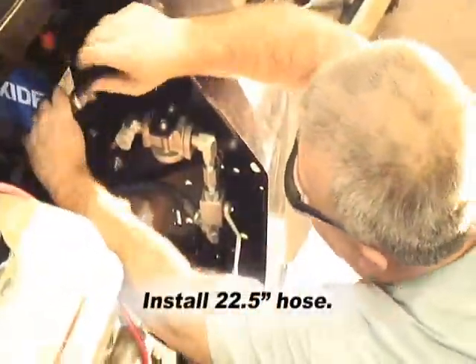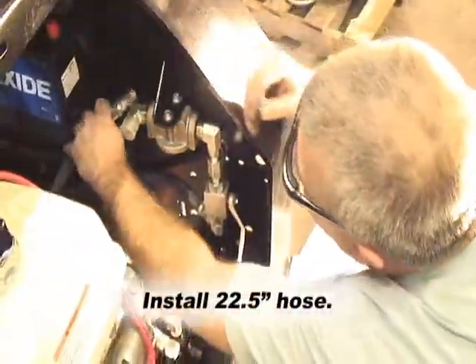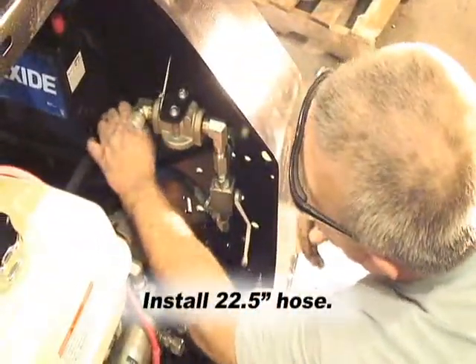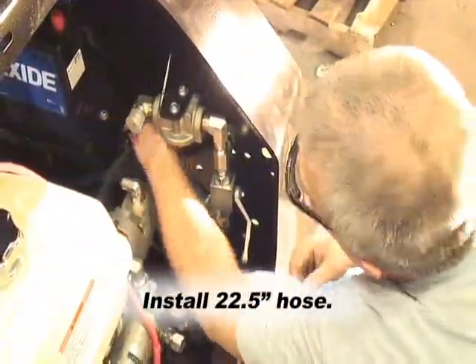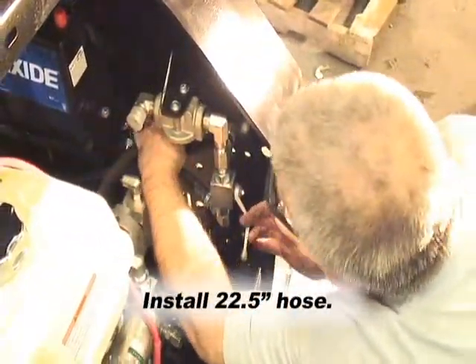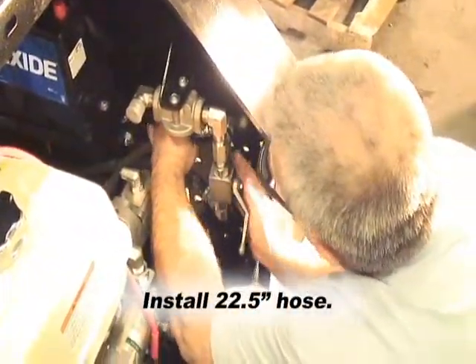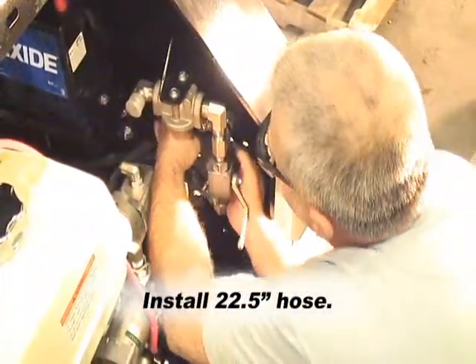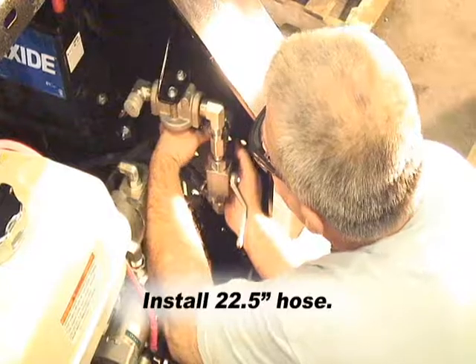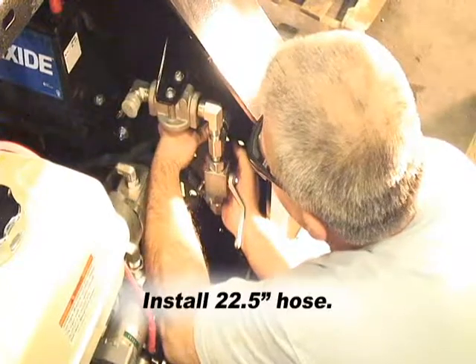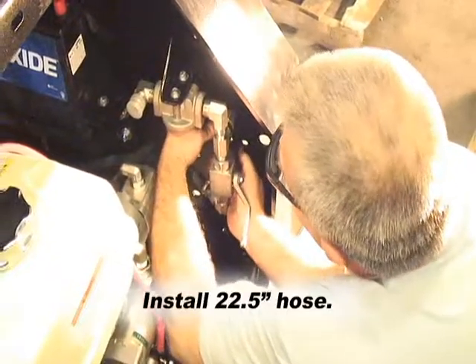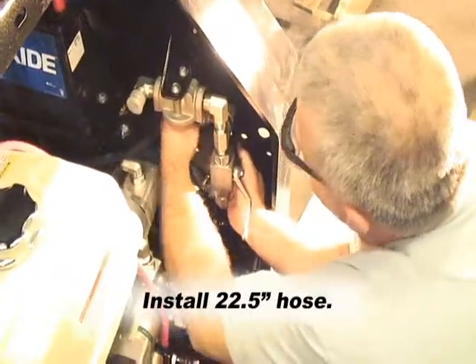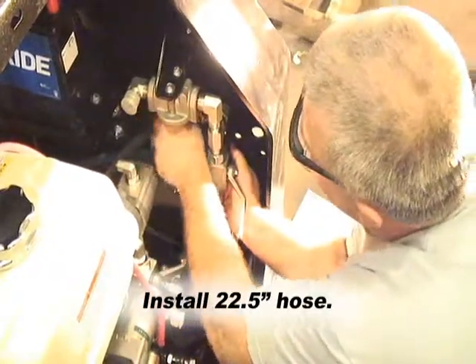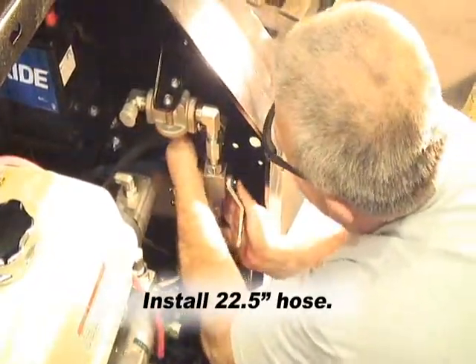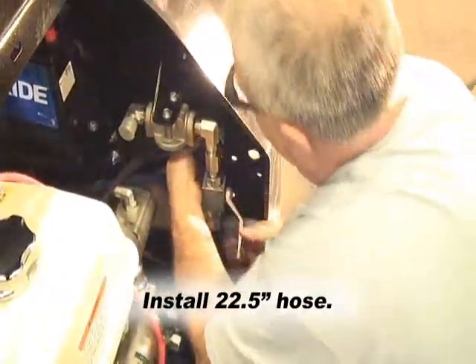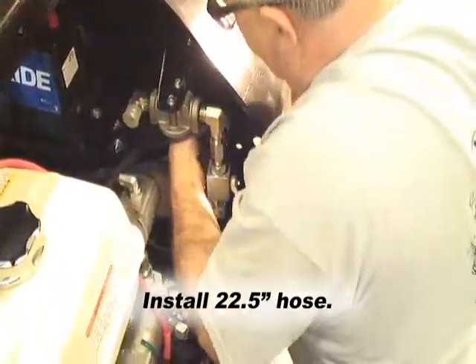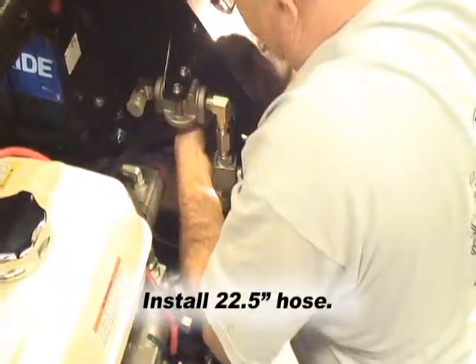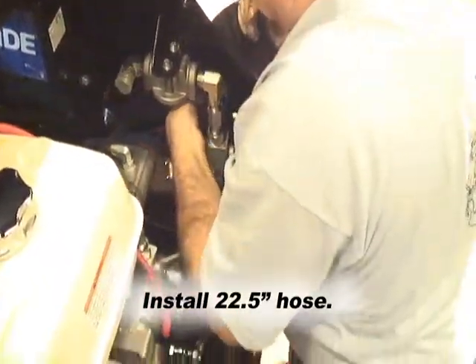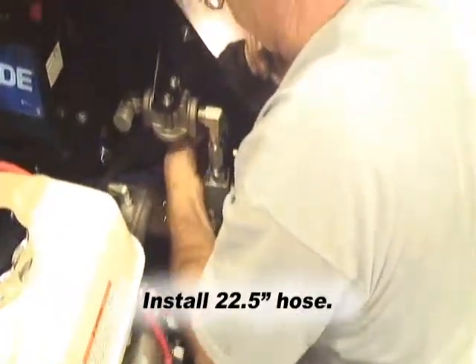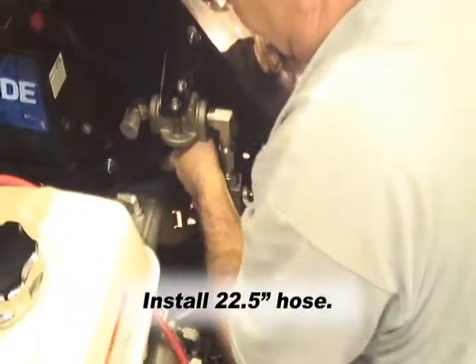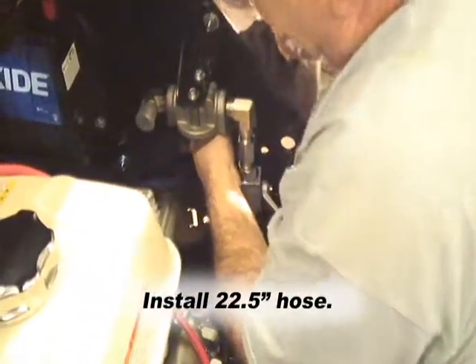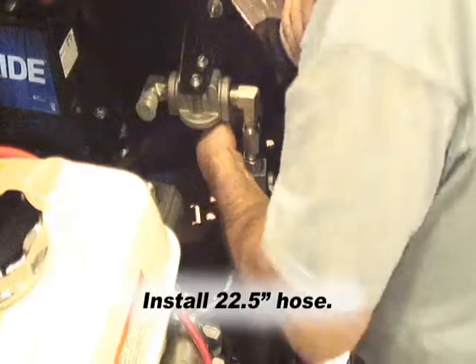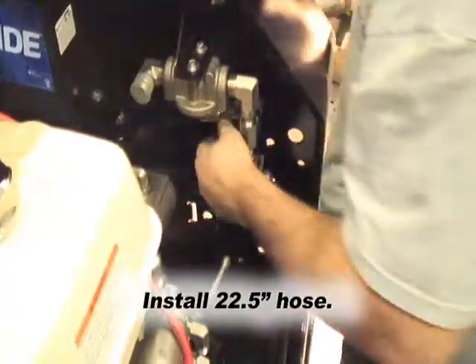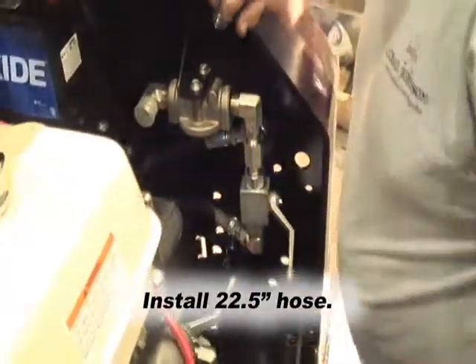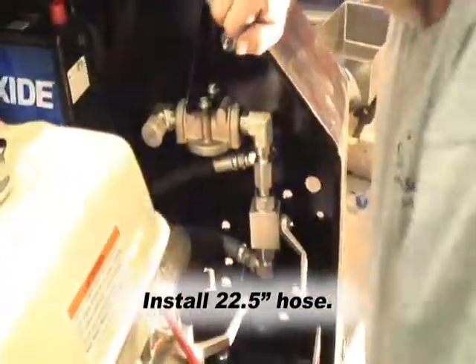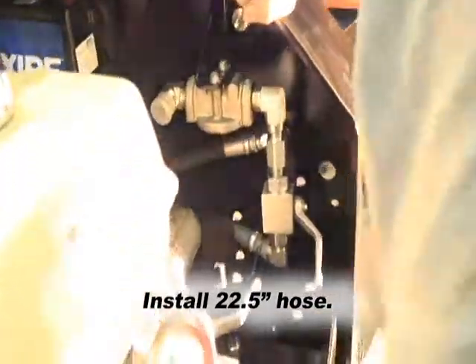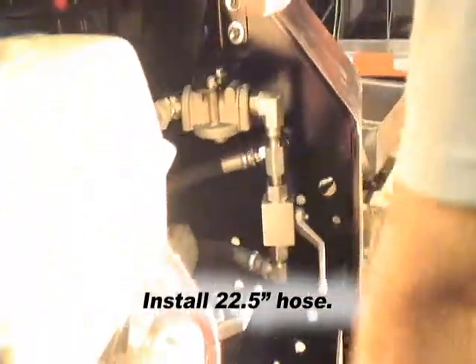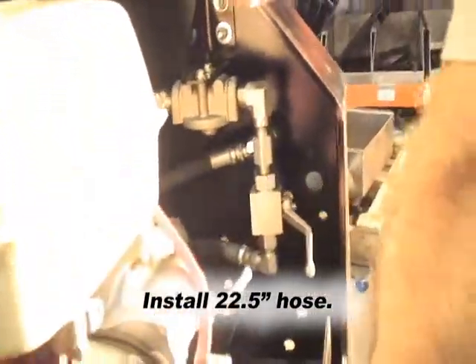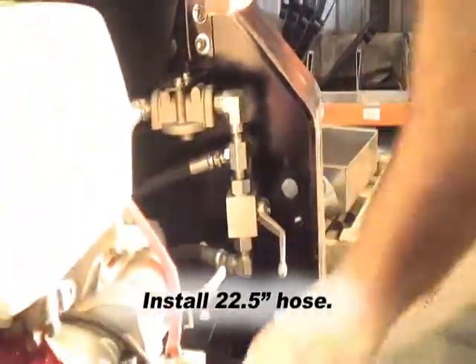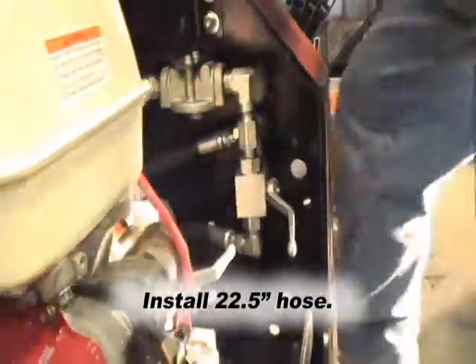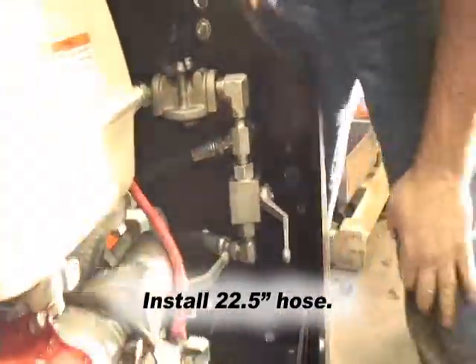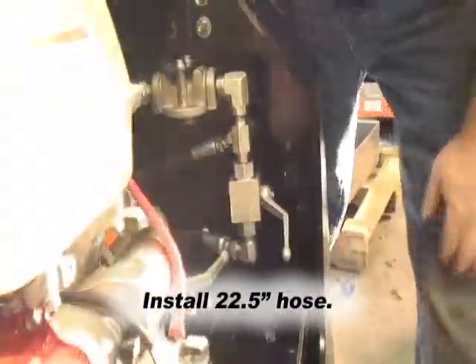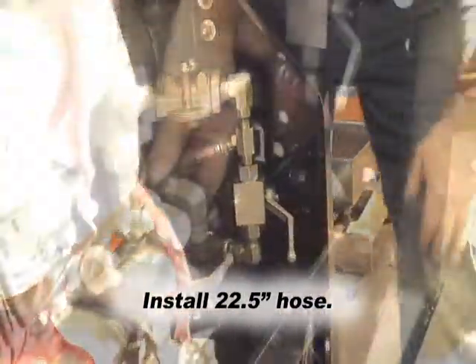Install one end of the 22 and a half inch hose to the filter plumbing. You will appreciate not having the filter on just yet. The other end attaches to the second ball valve assembly.